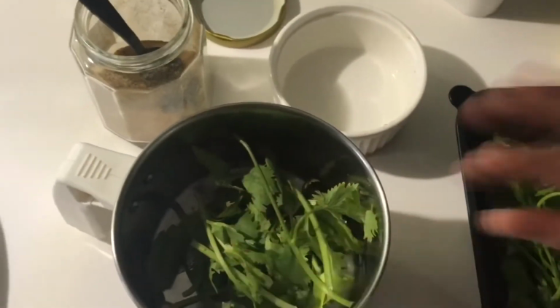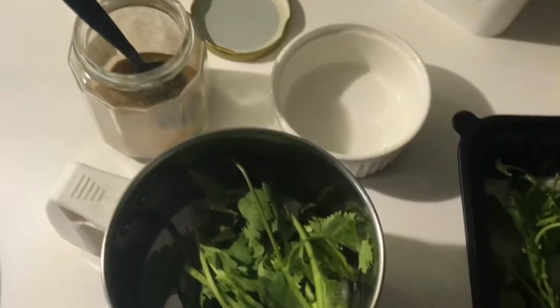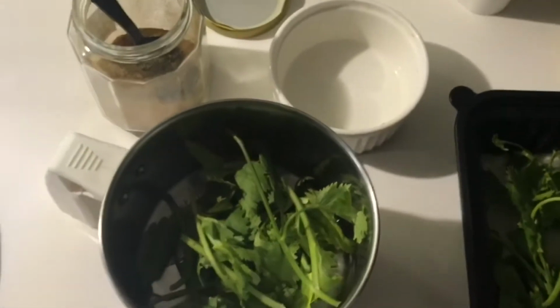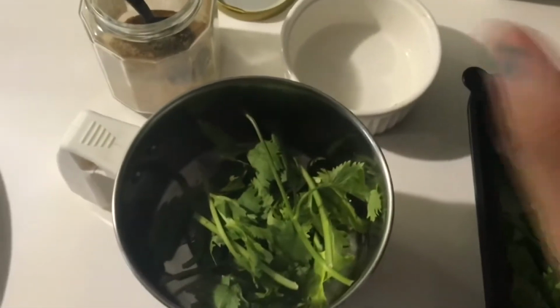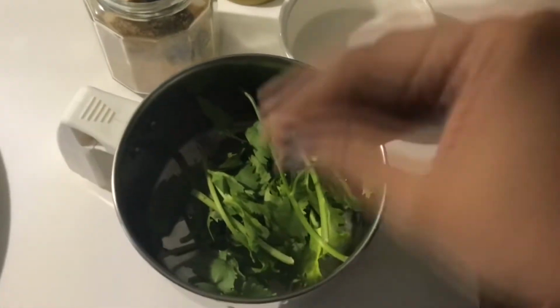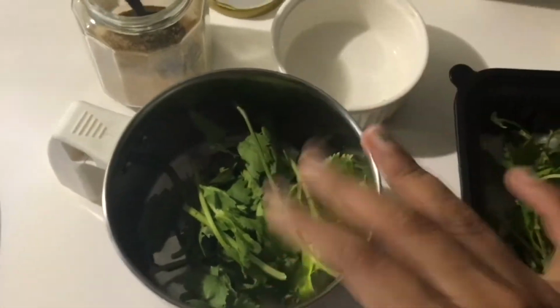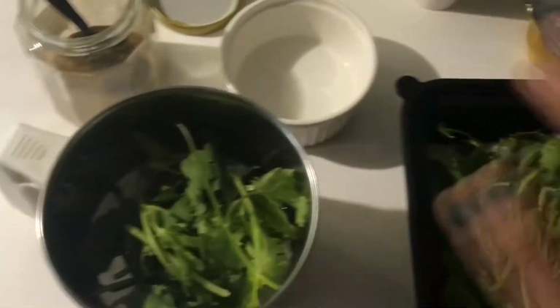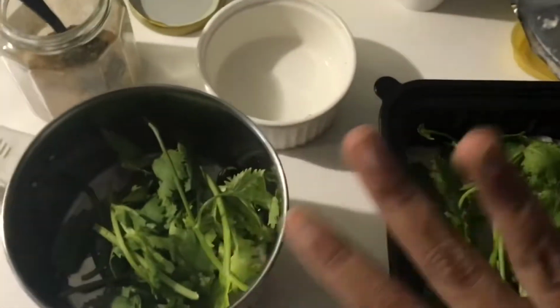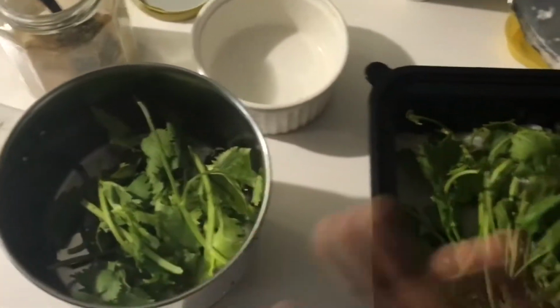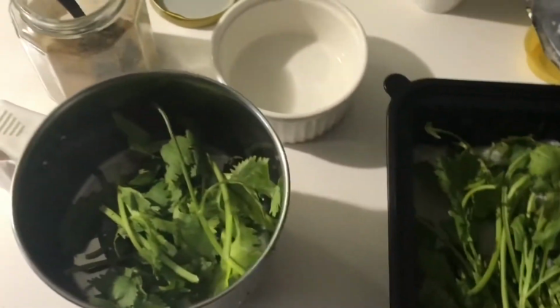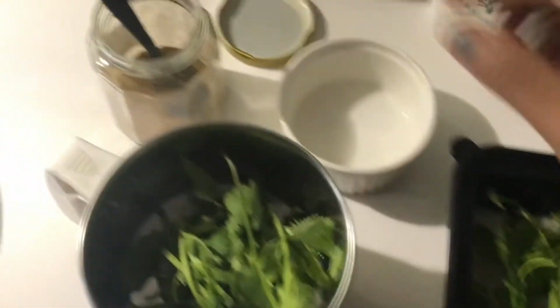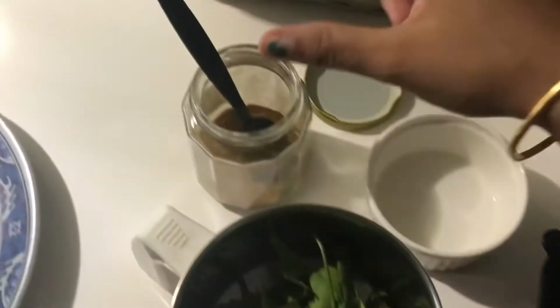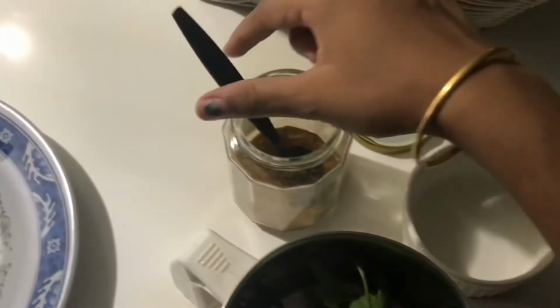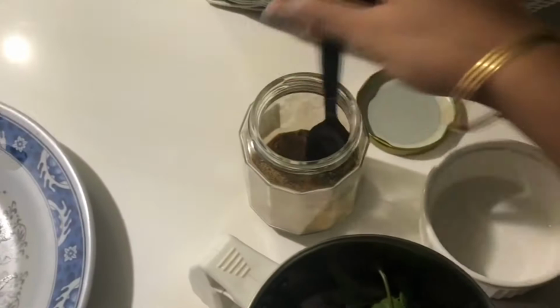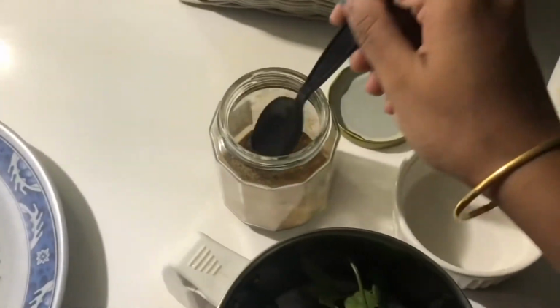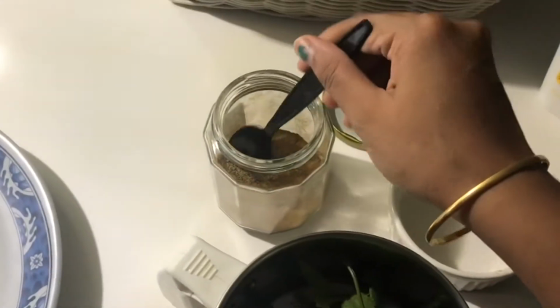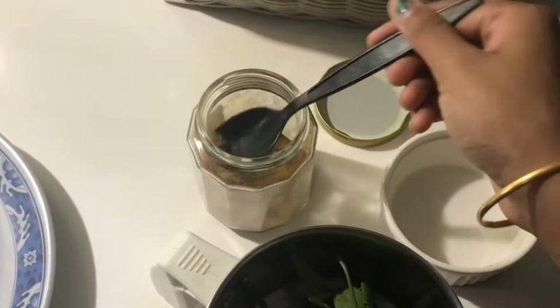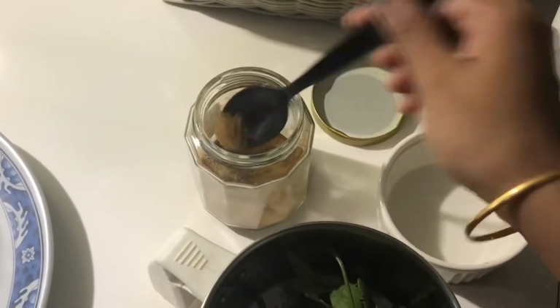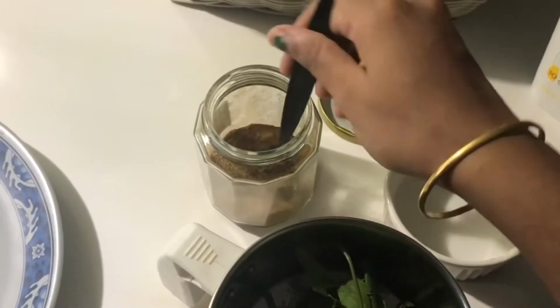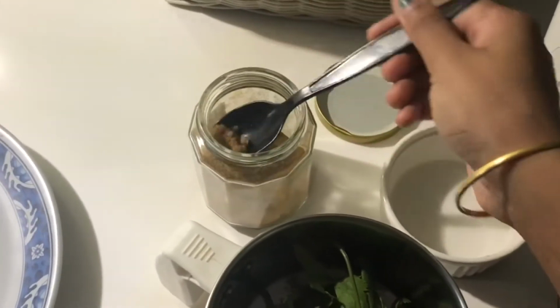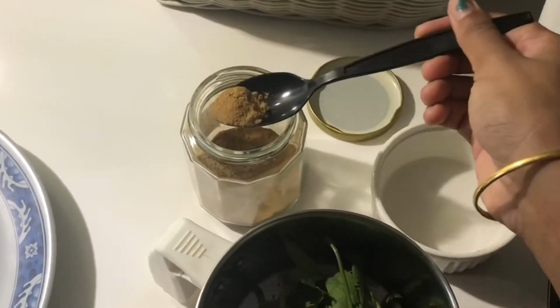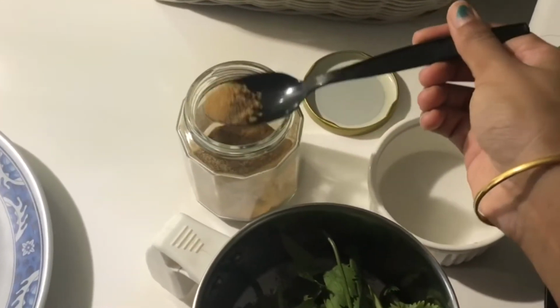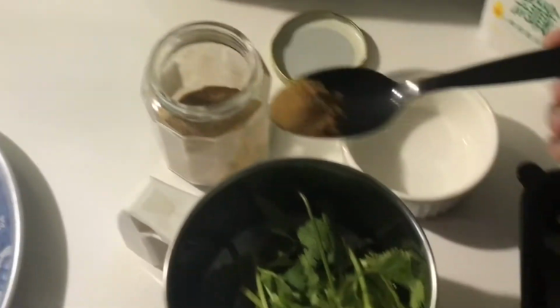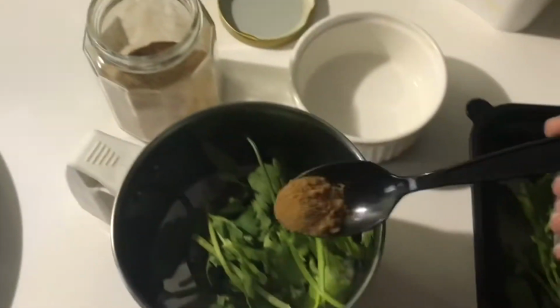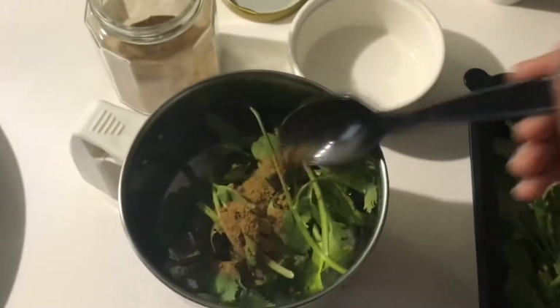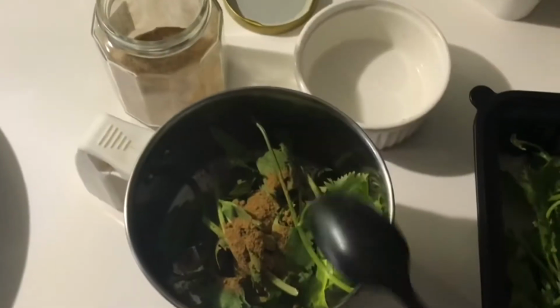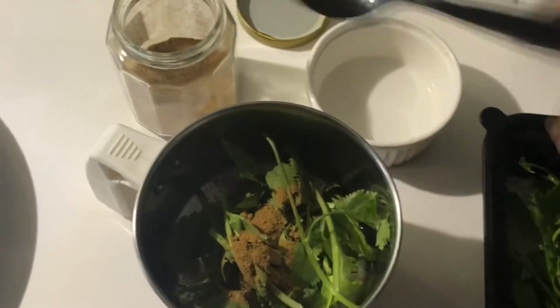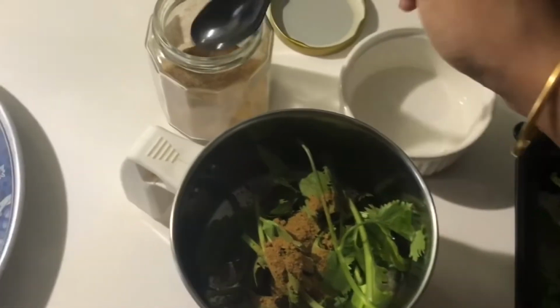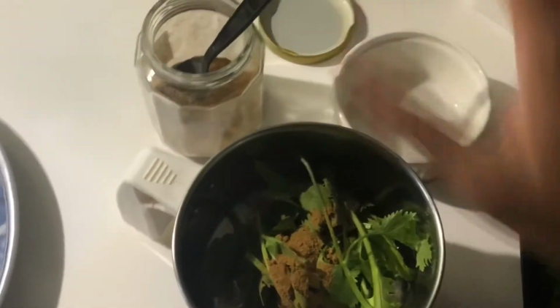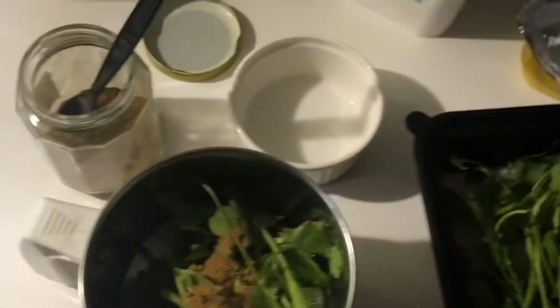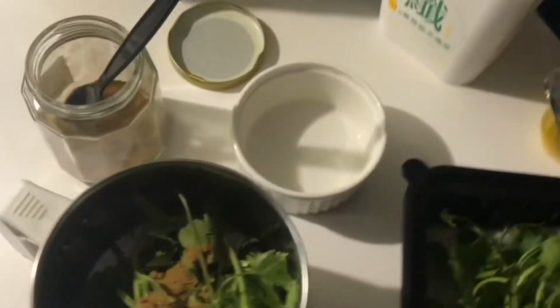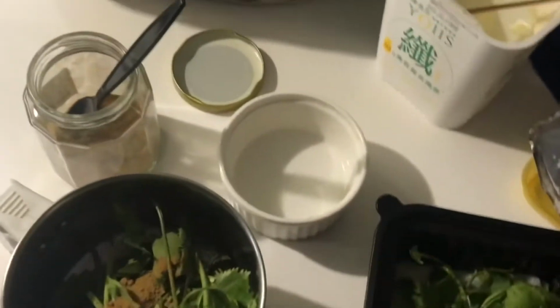I will add 10 leaves of mint, then add cumin powder — jeera powder — half a teaspoon, then add curd.